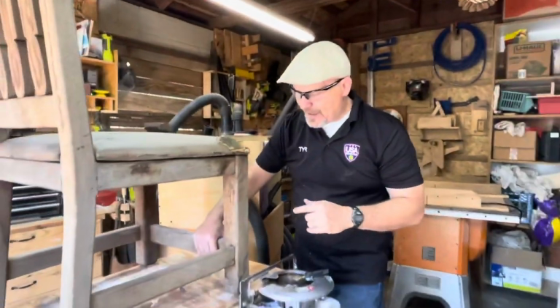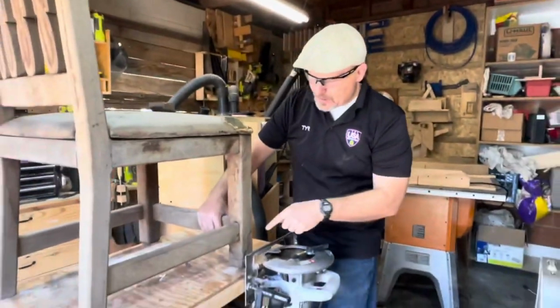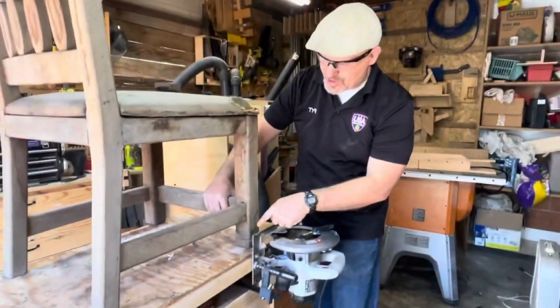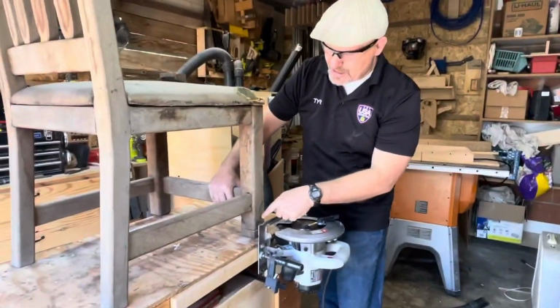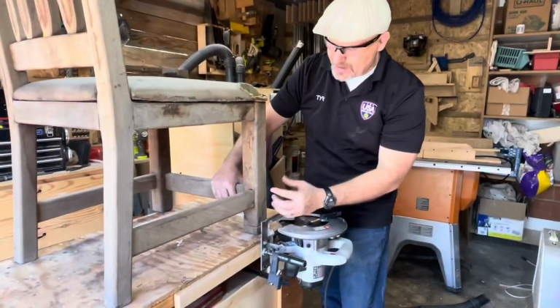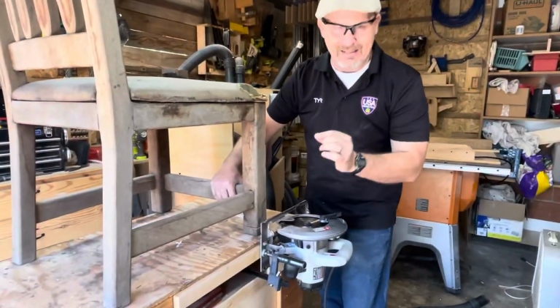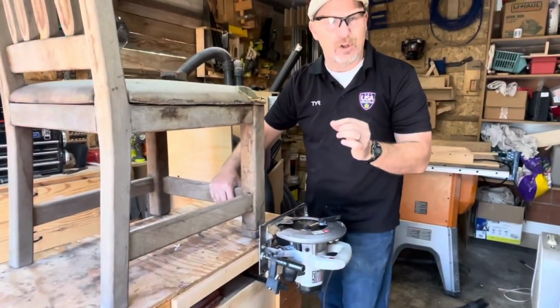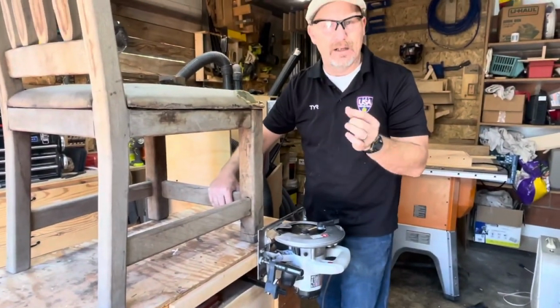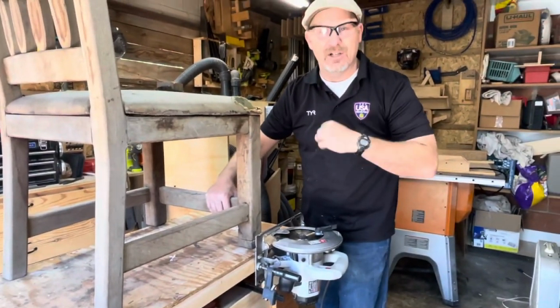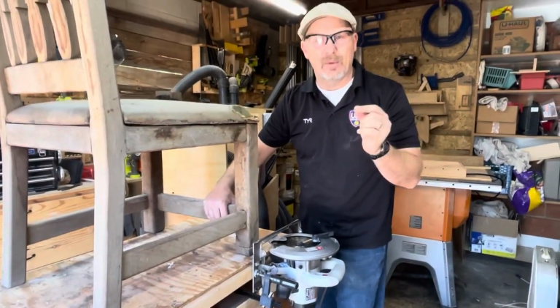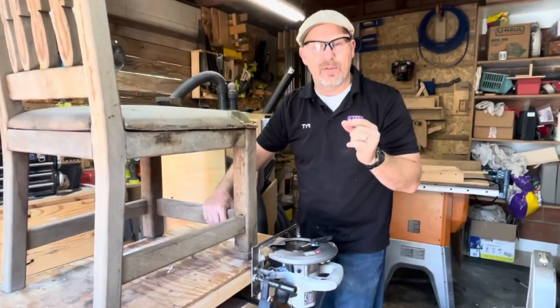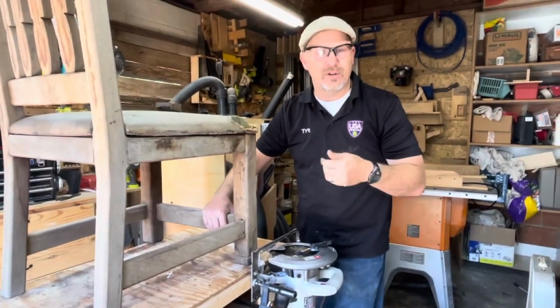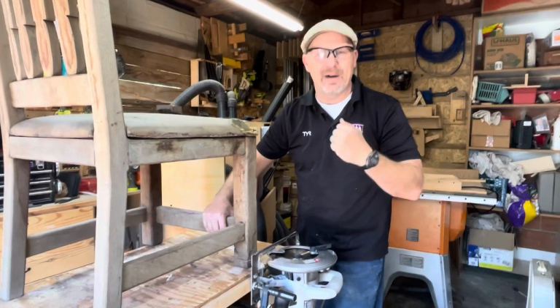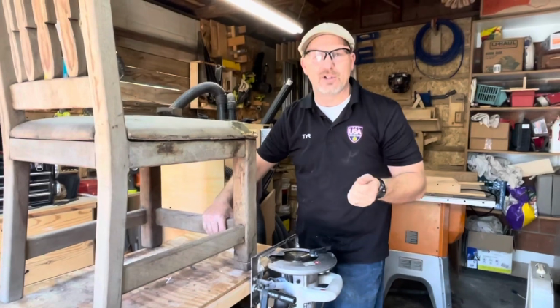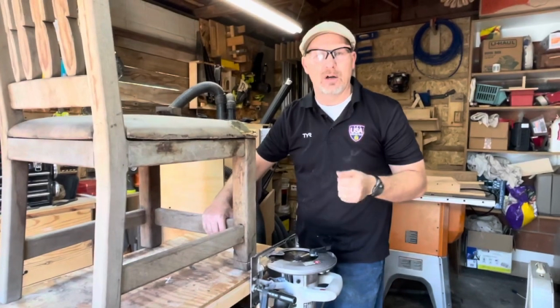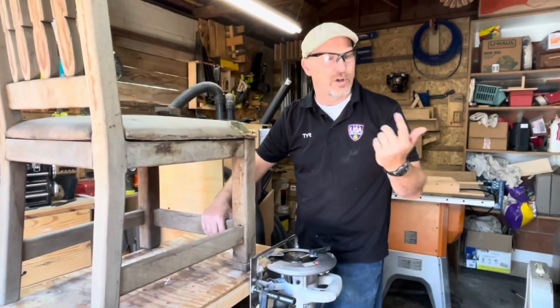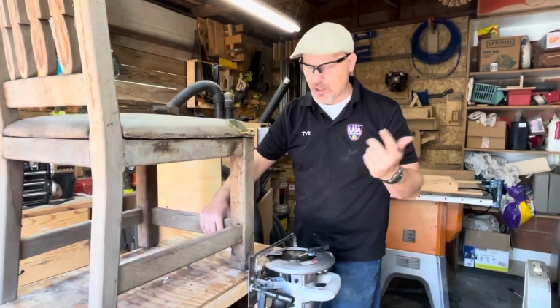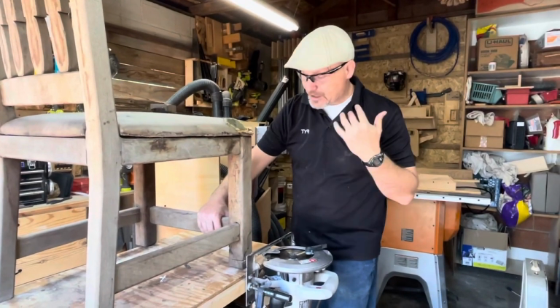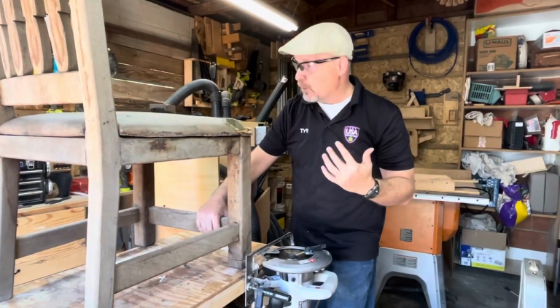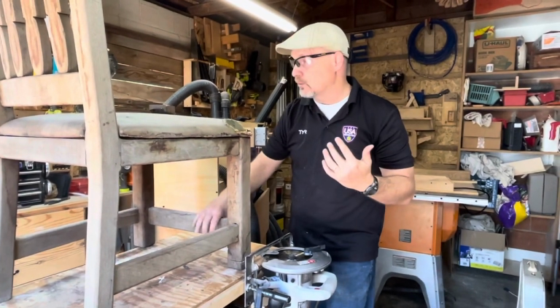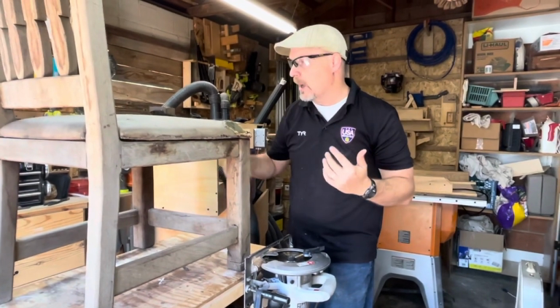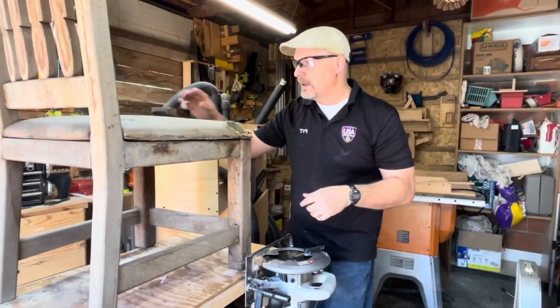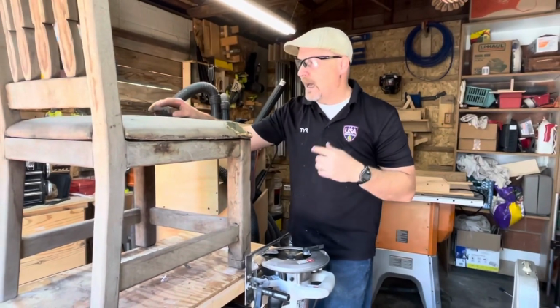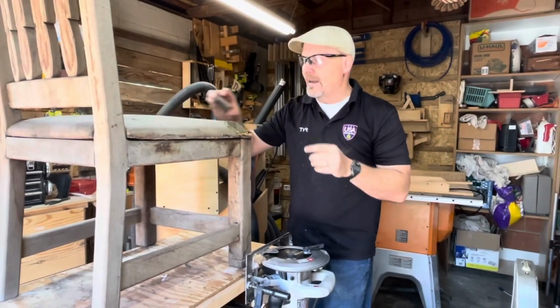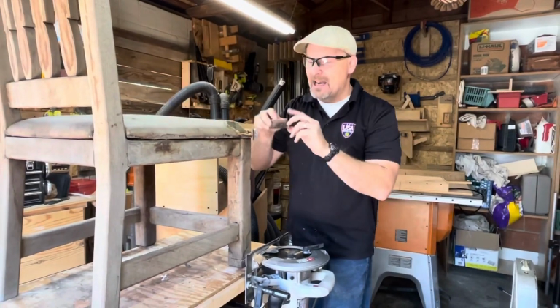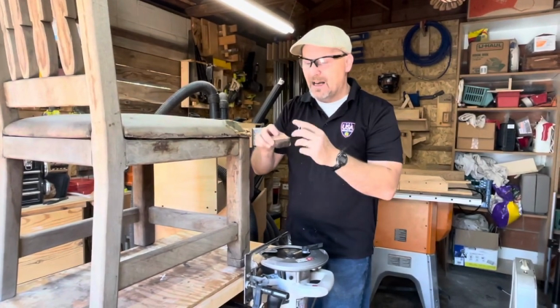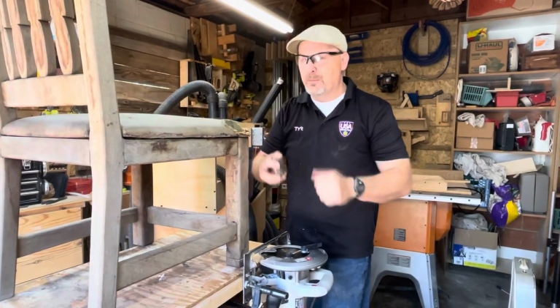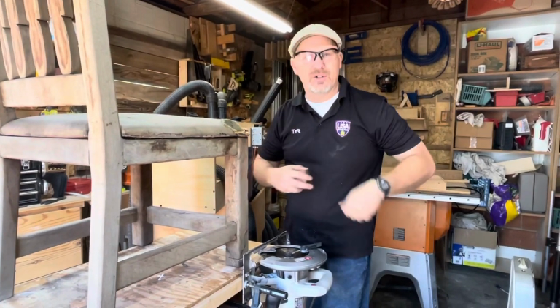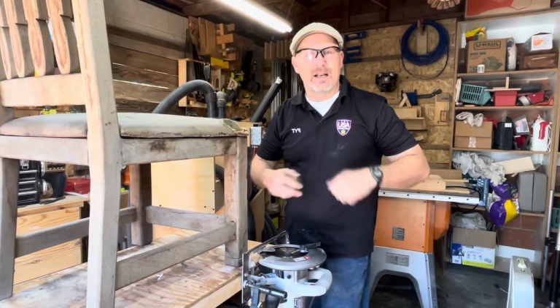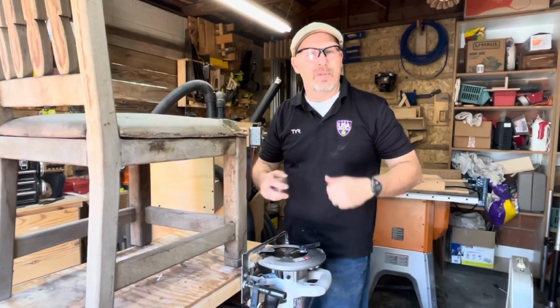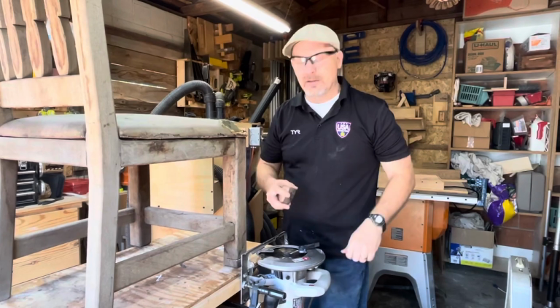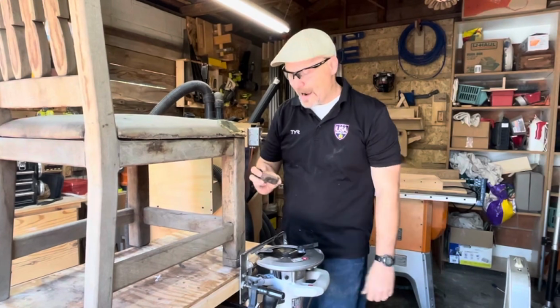That last little bit I just go in with — you could do a hand saw or a jigsaw — but it's come out really, really well. And then any uneven parts just clean up with a rasp.